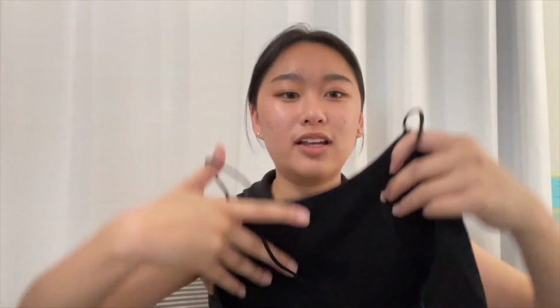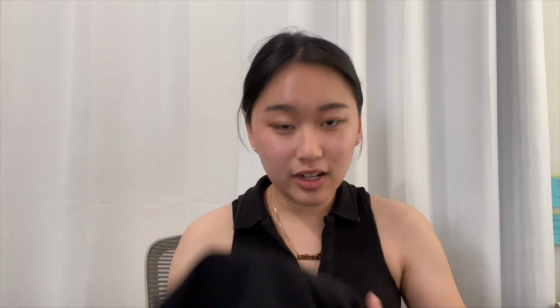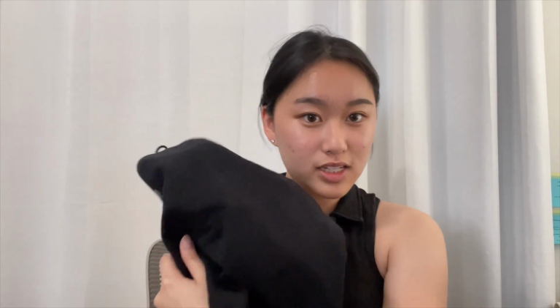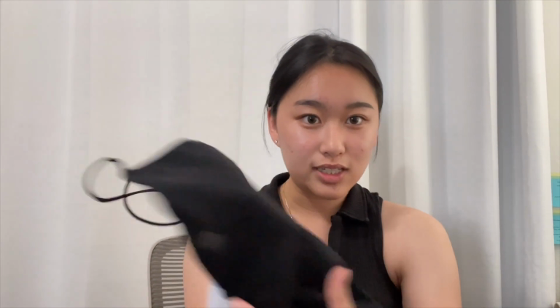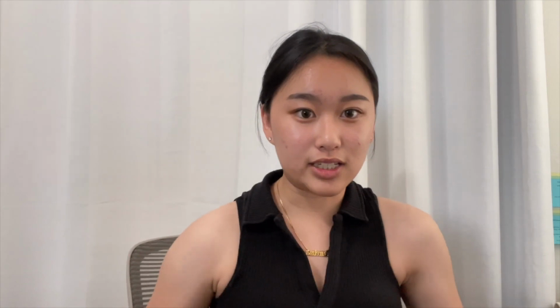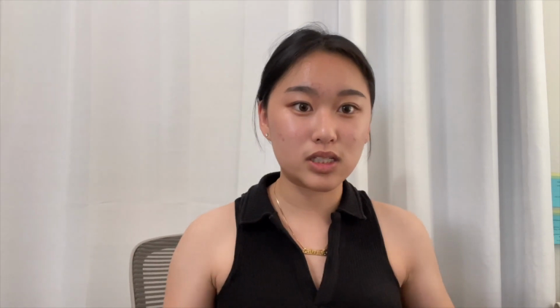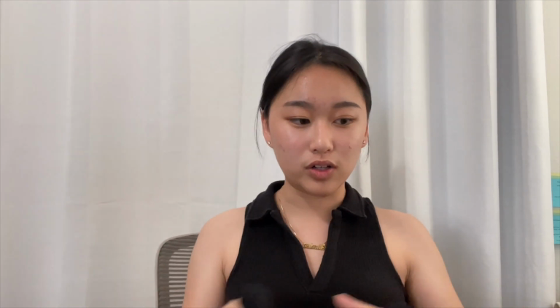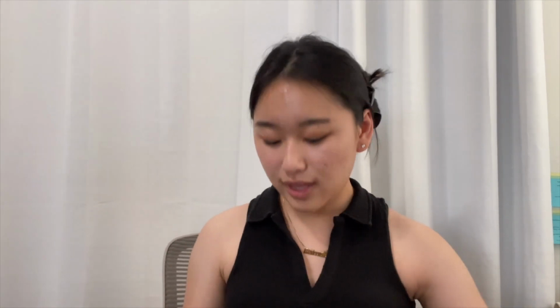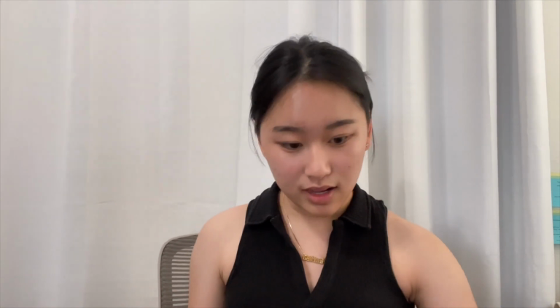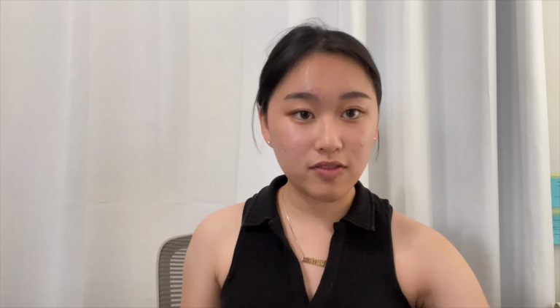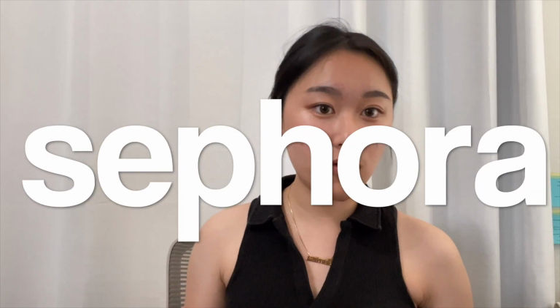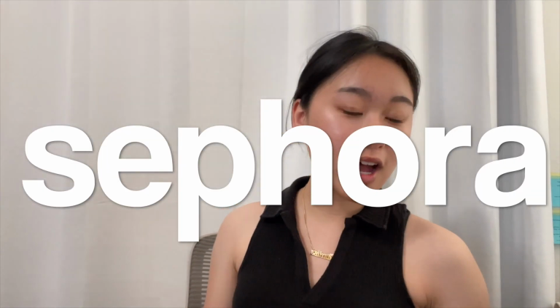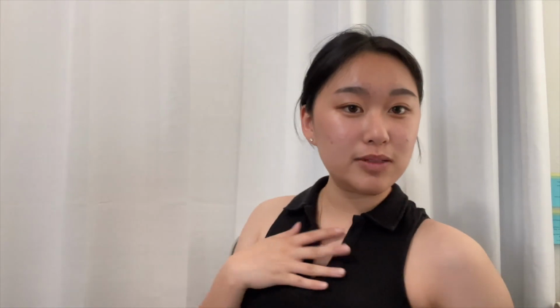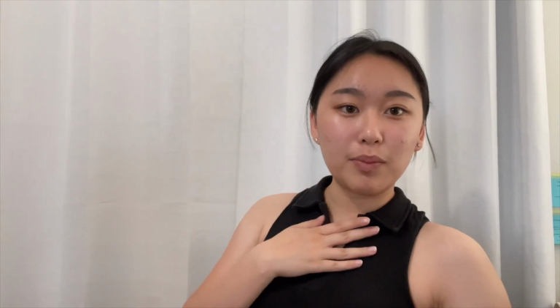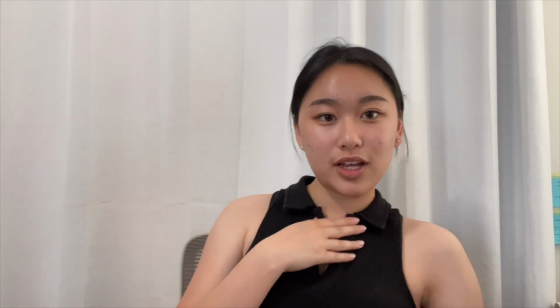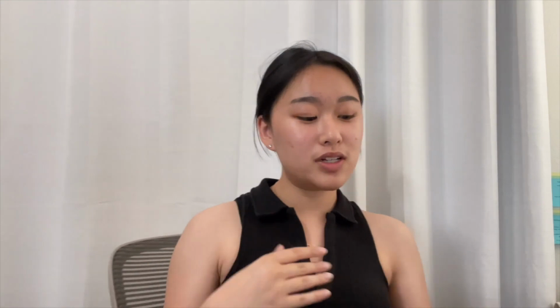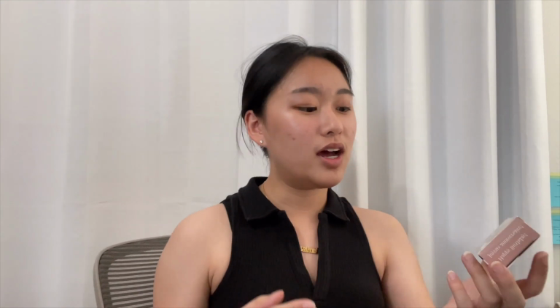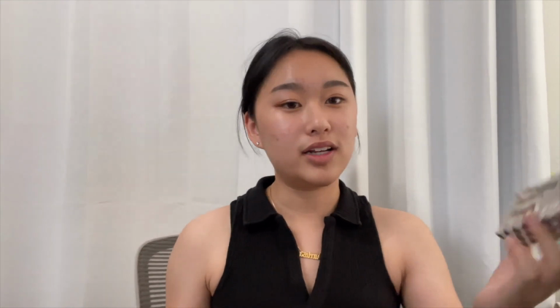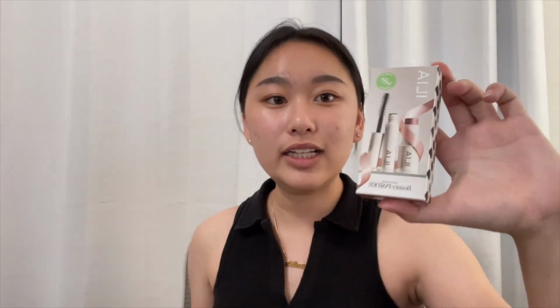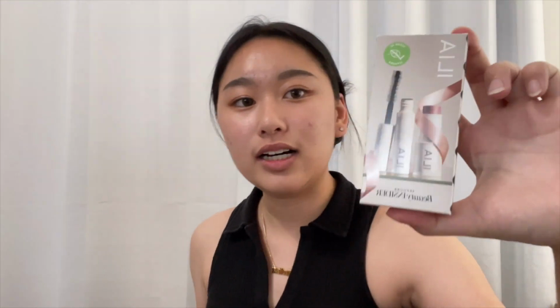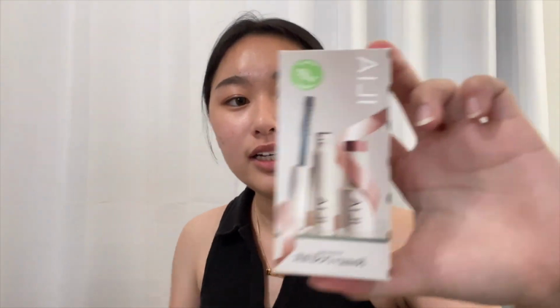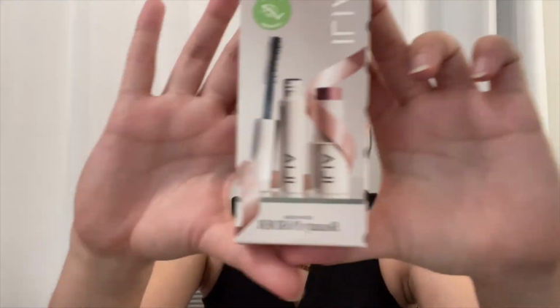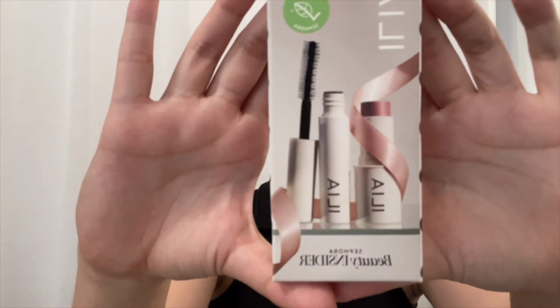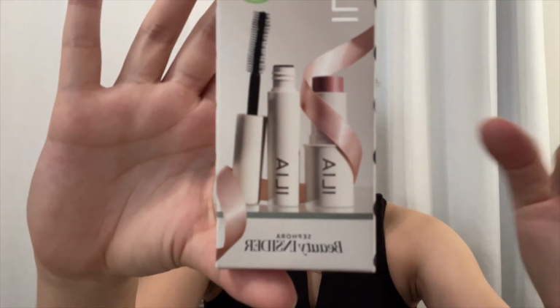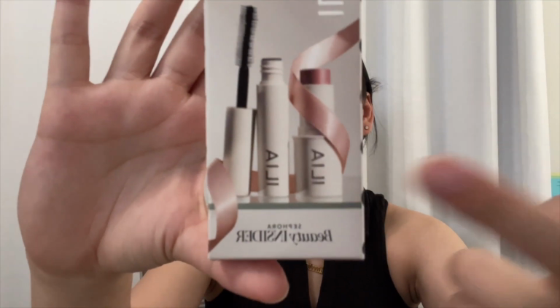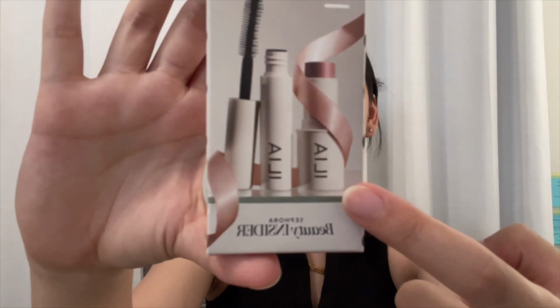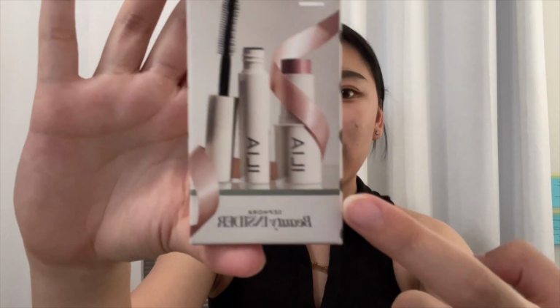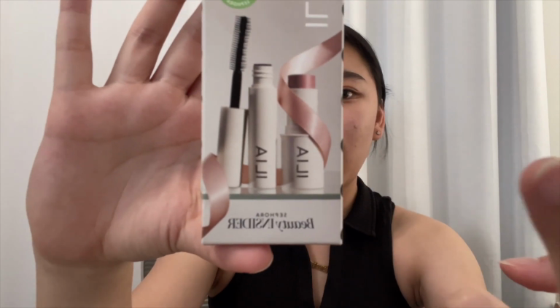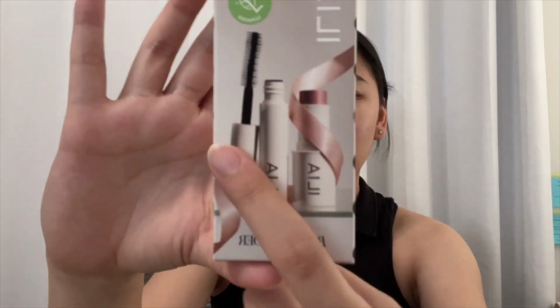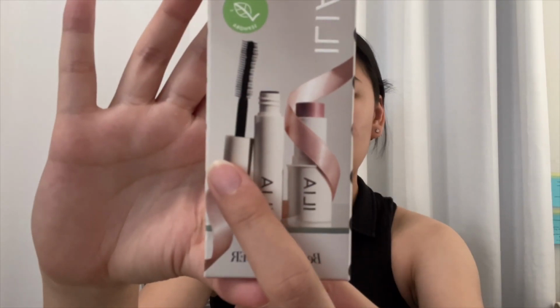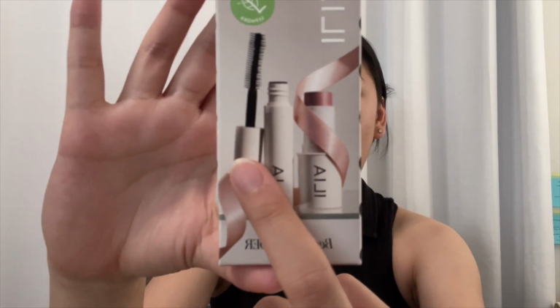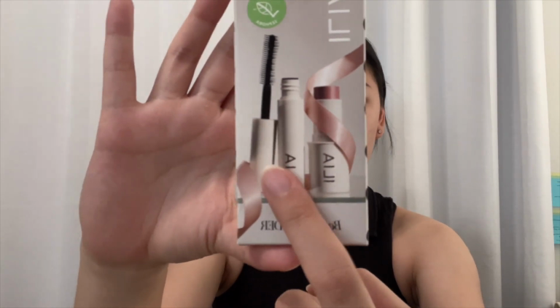I got this one in a size small. And then from Sephora, I redeemed my birthday gift. I got ILIA — the multi-stick and limitless lash mascara.